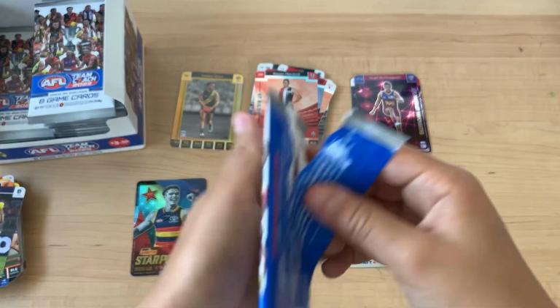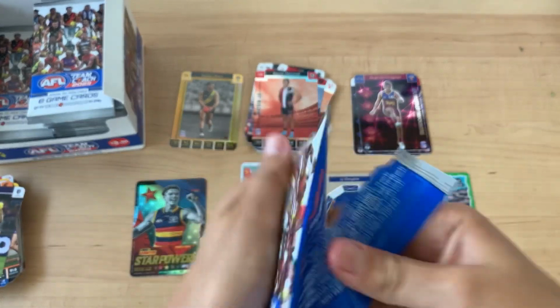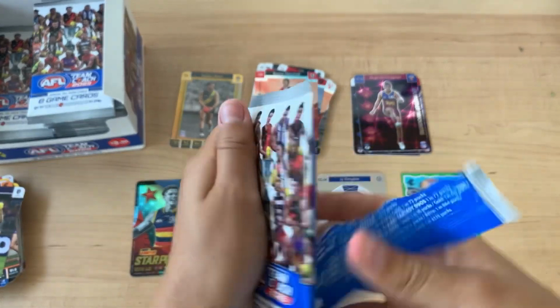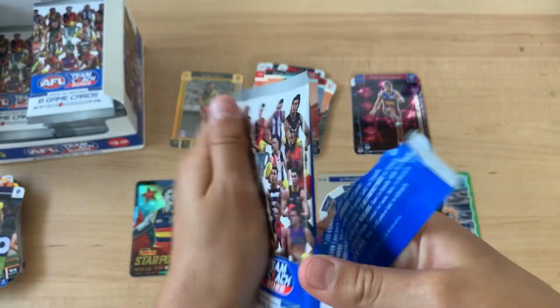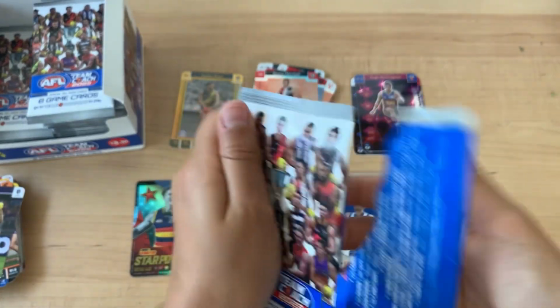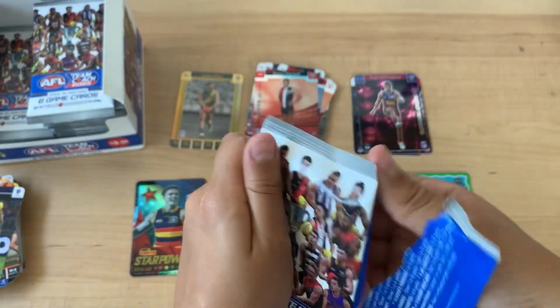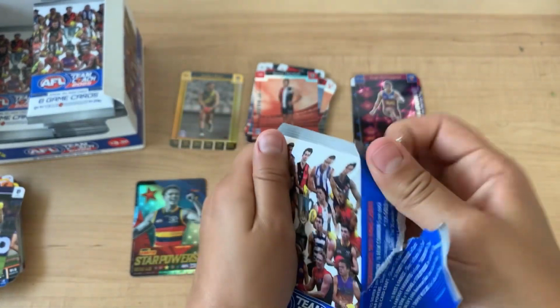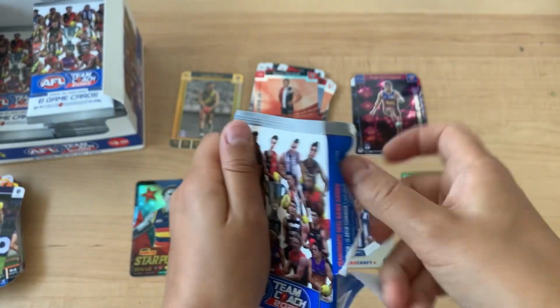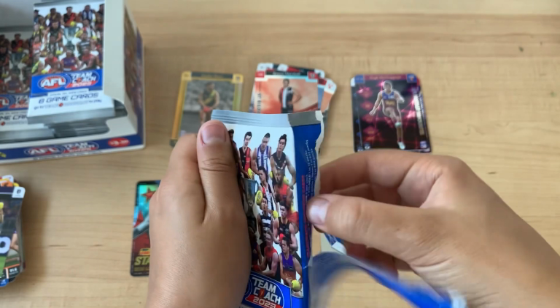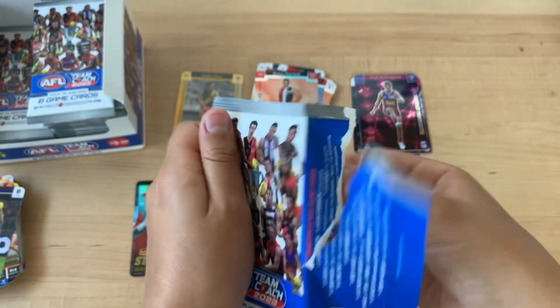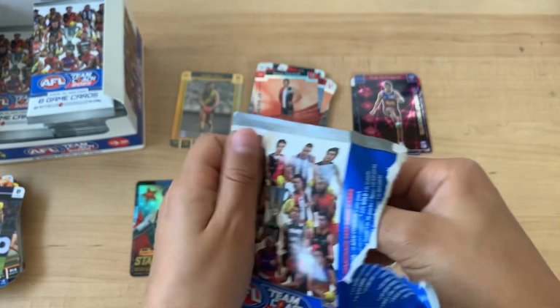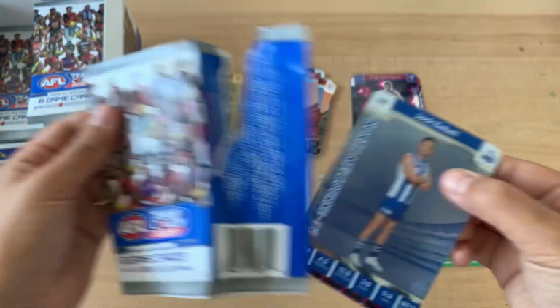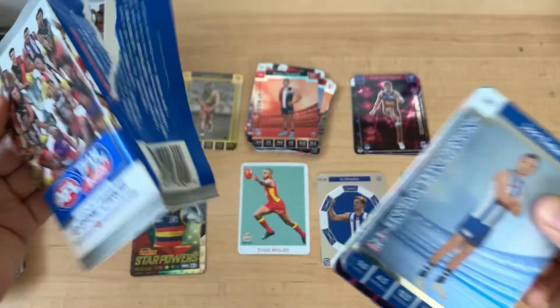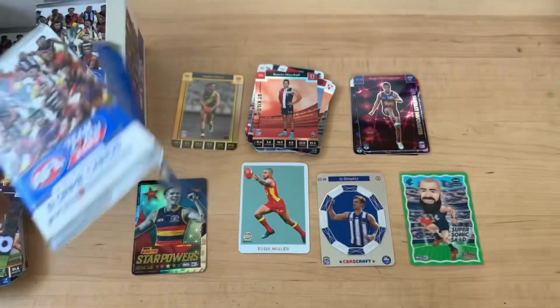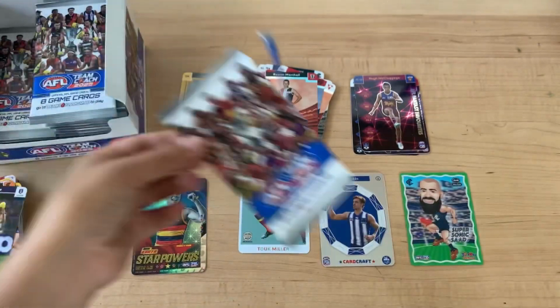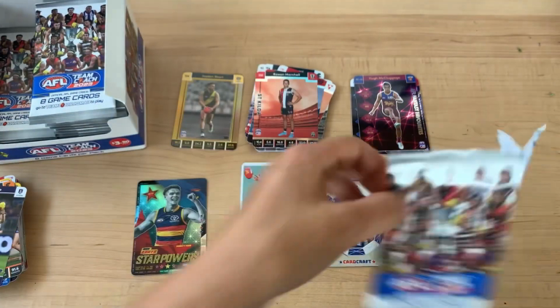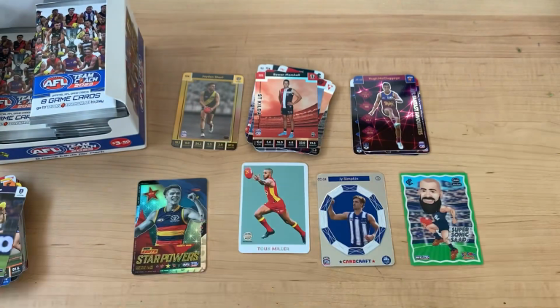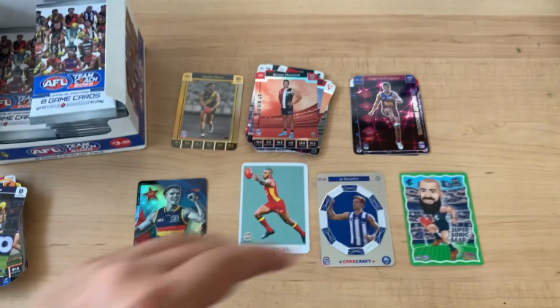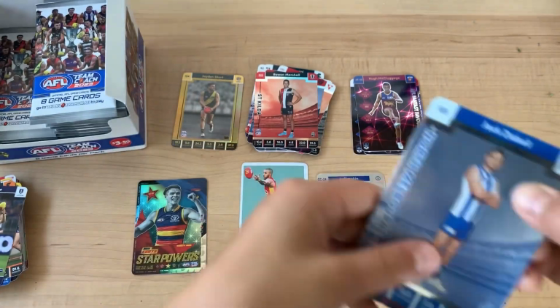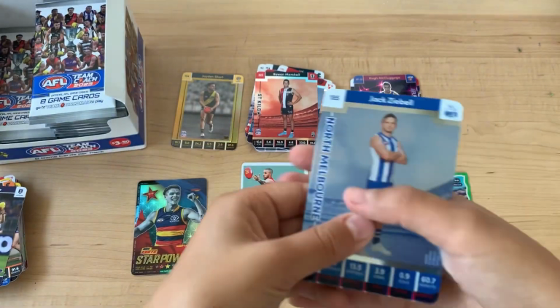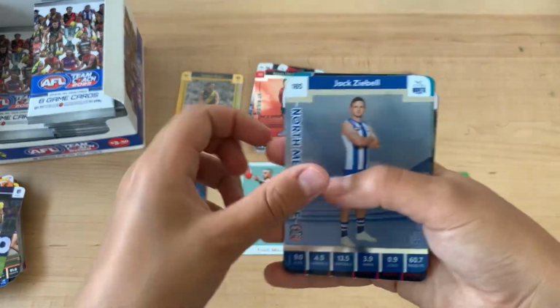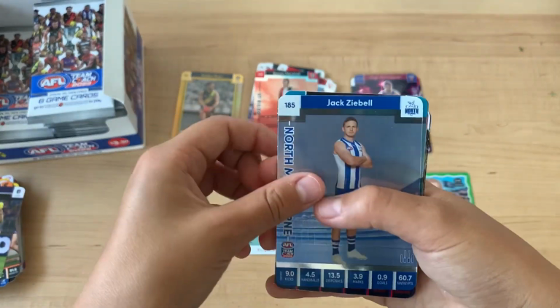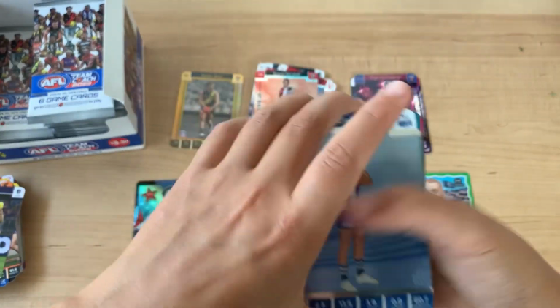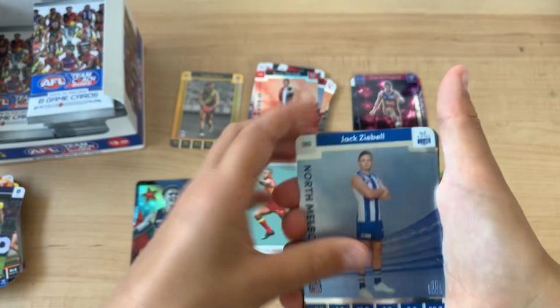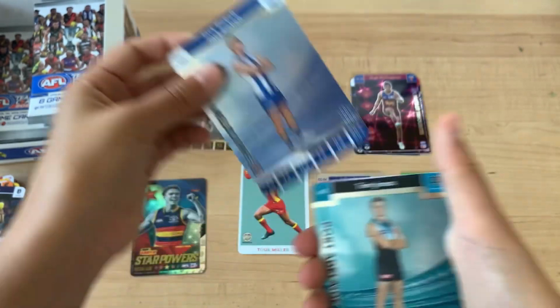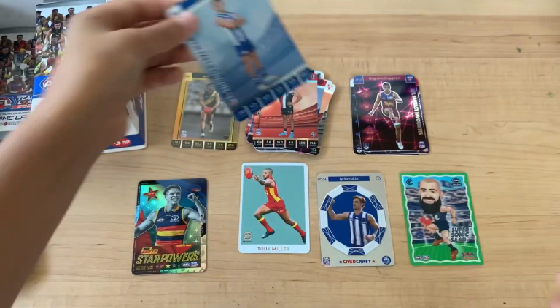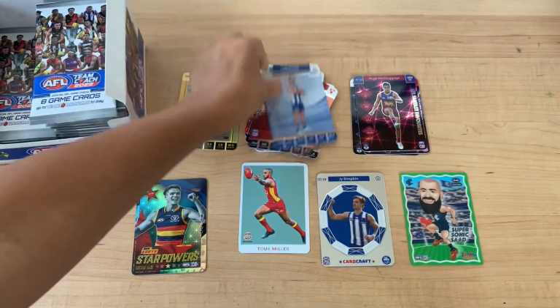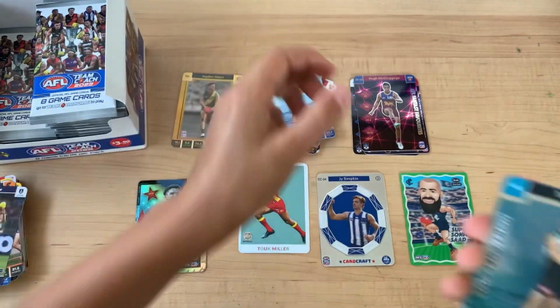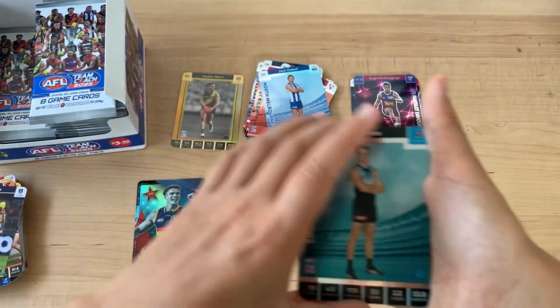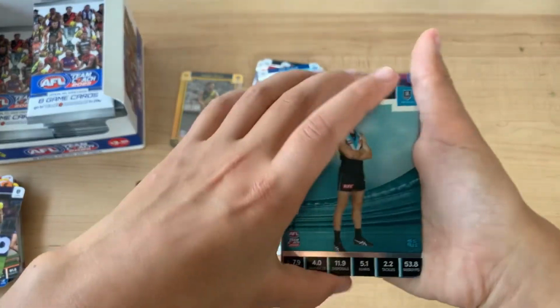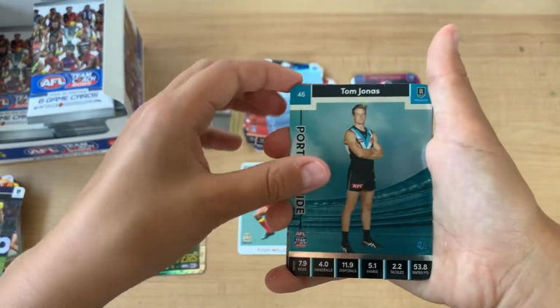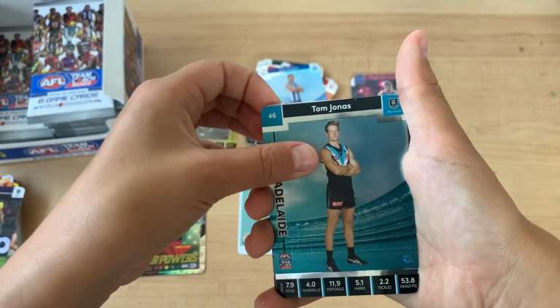Let me know in the comments if you open it like this or the way I was opening it before. Jack Siebel. I don't have any albums yet though.